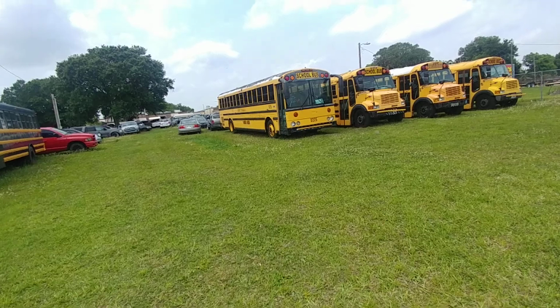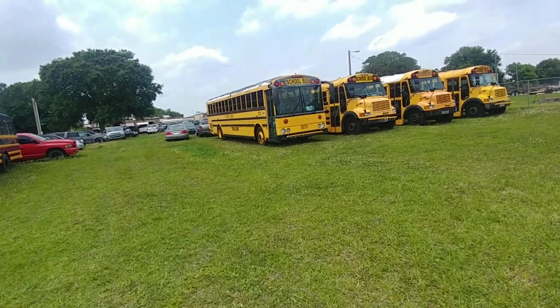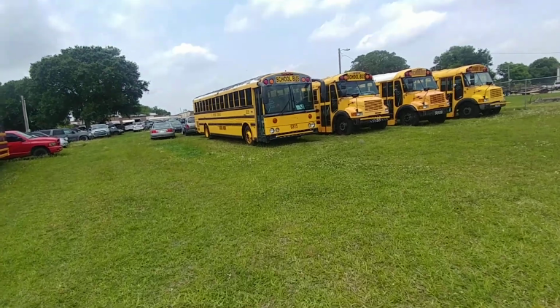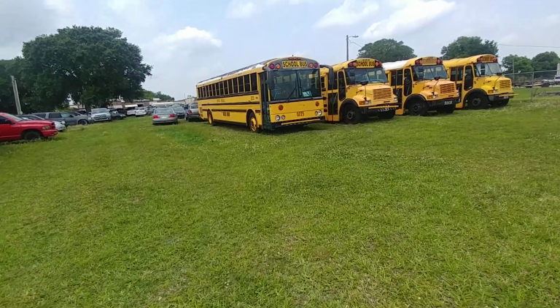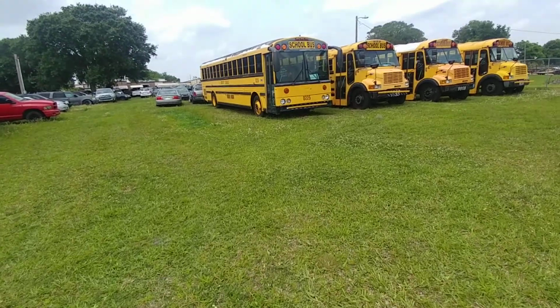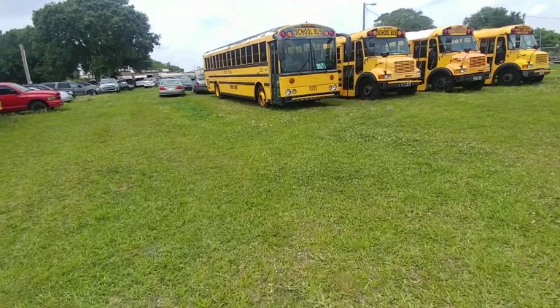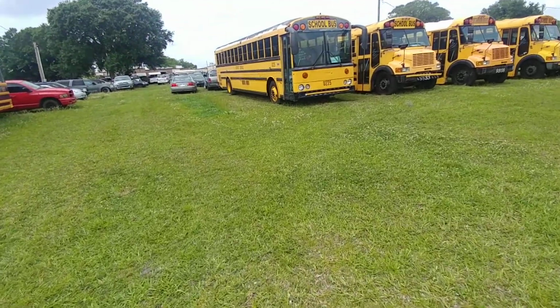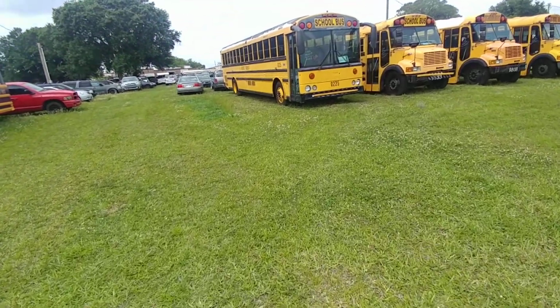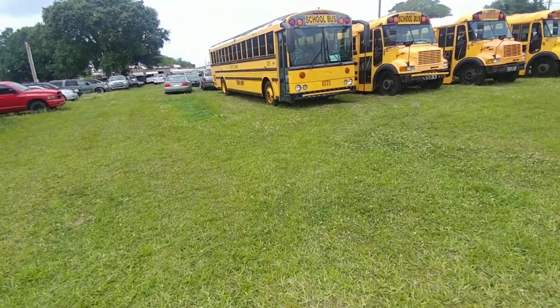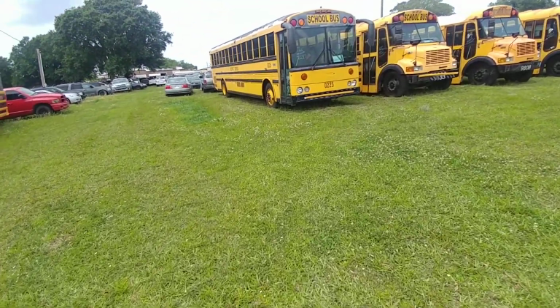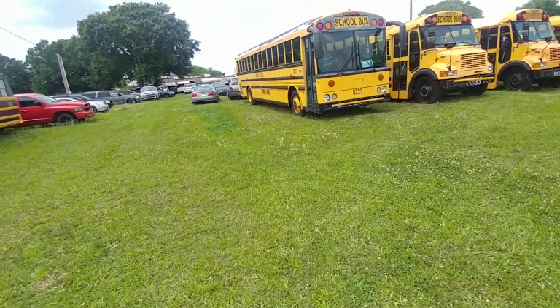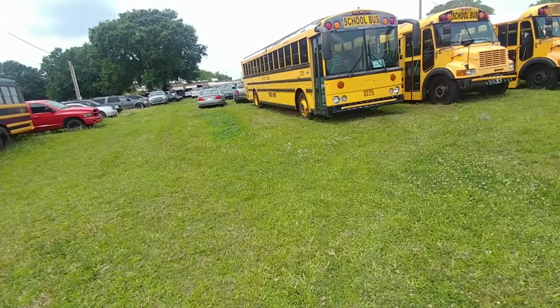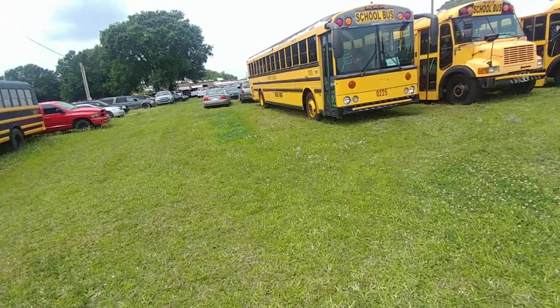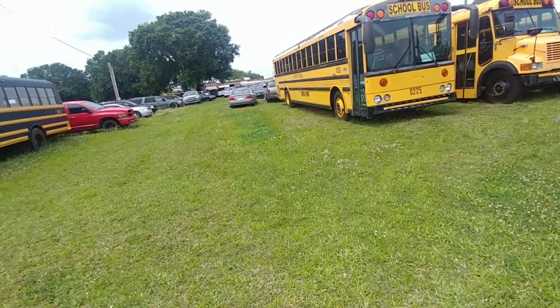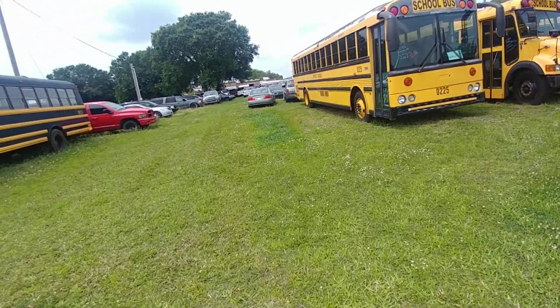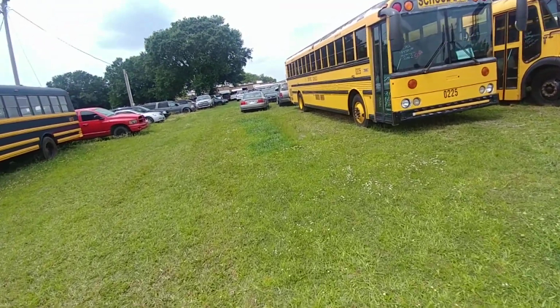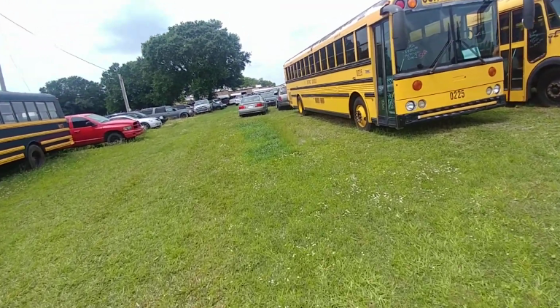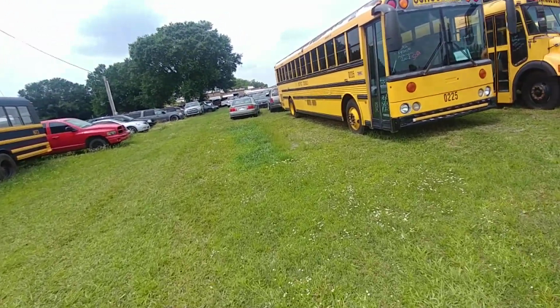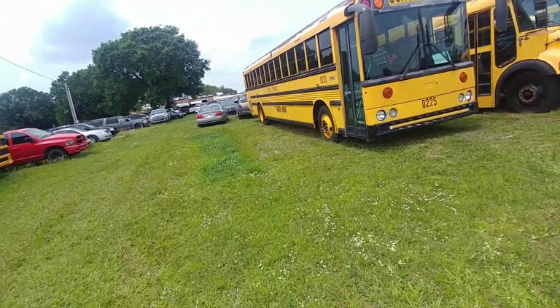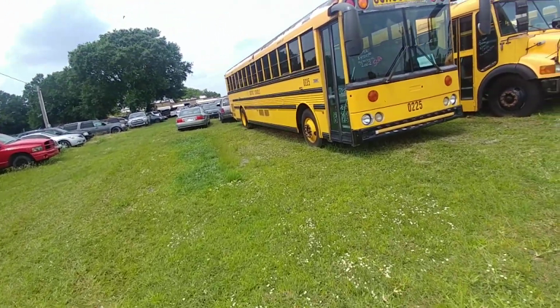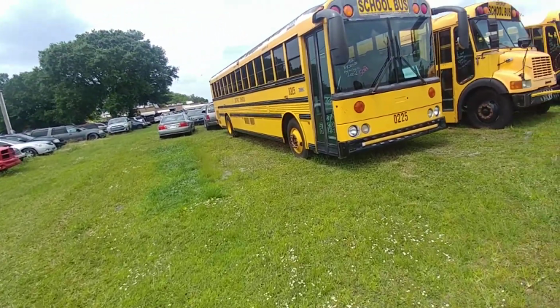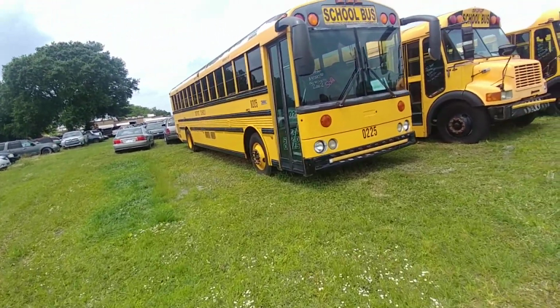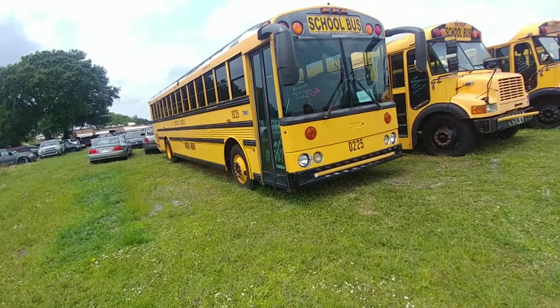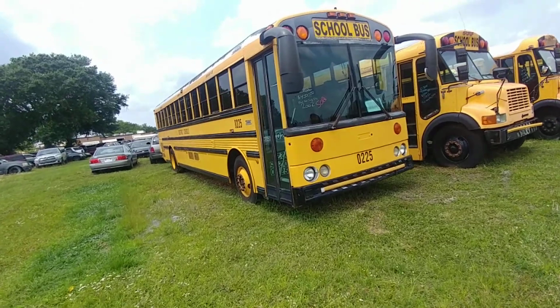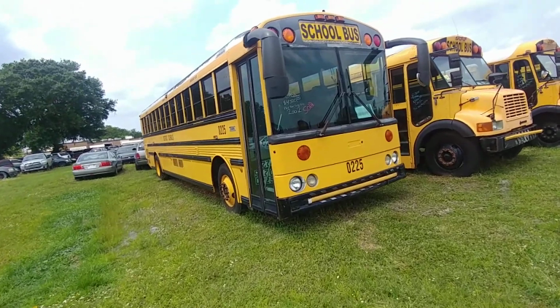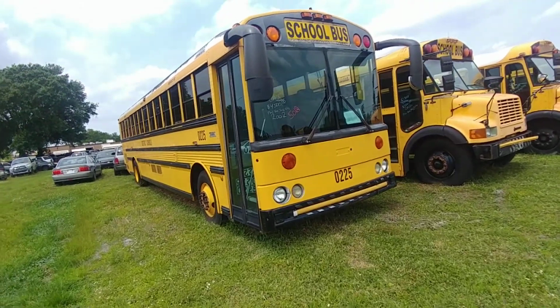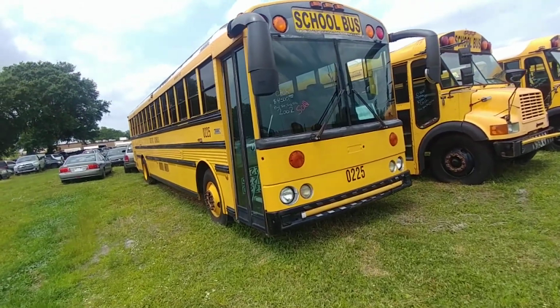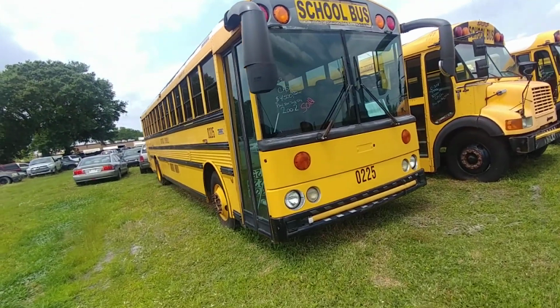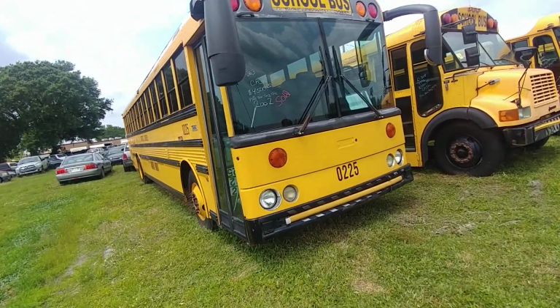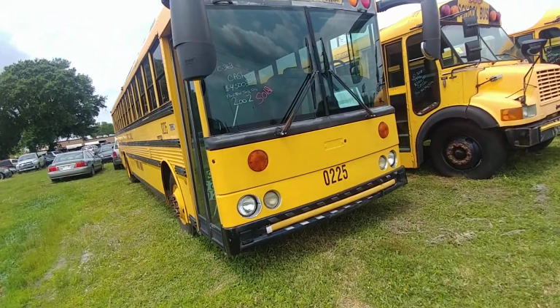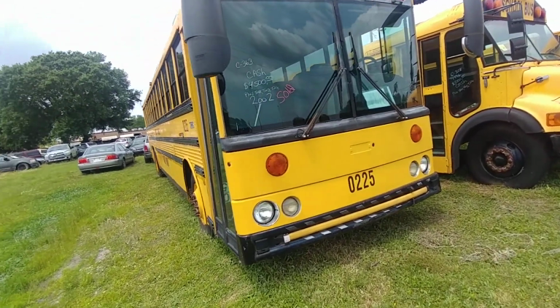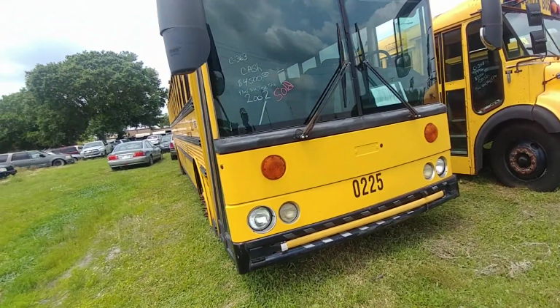This is the edition of Florida Pickers. I'm over here in Wauchula, Florida, and I'm looking at this flat-nosed bus which I don't know a whole lot about, but I'm fixing to learn.